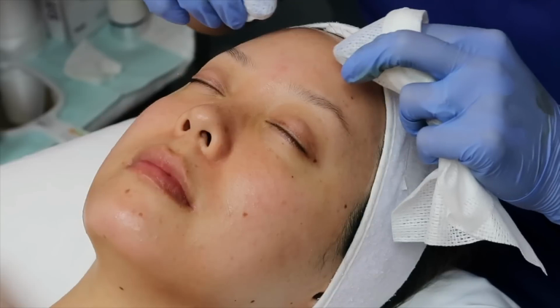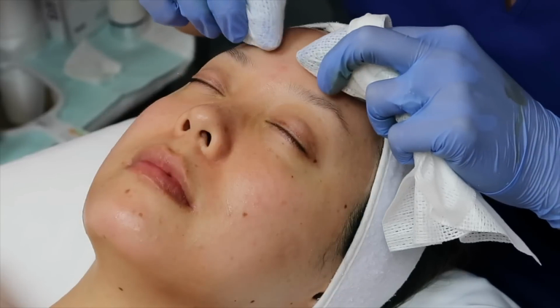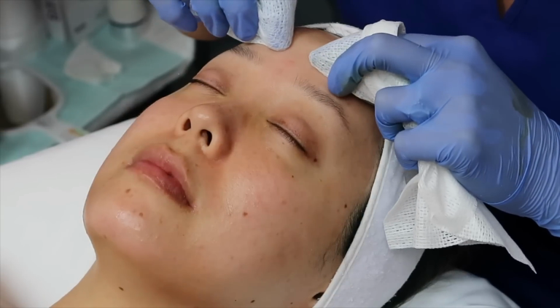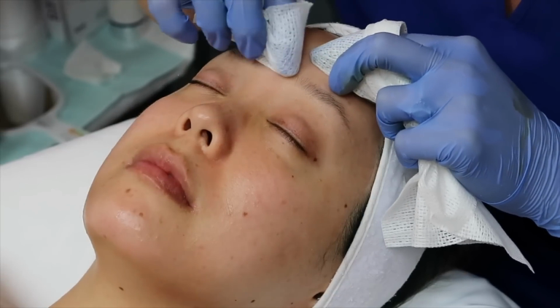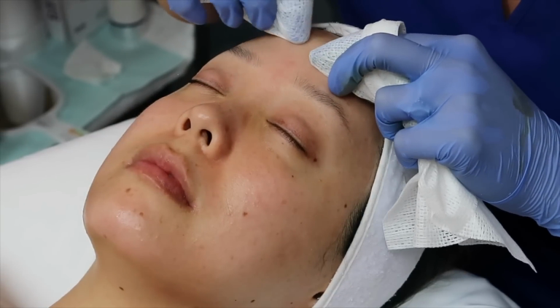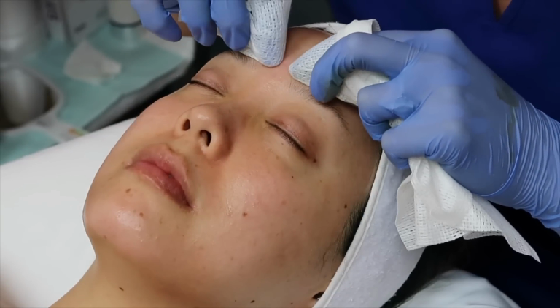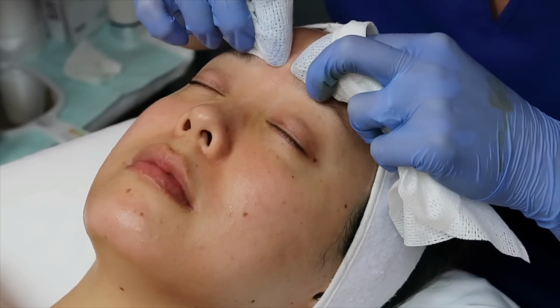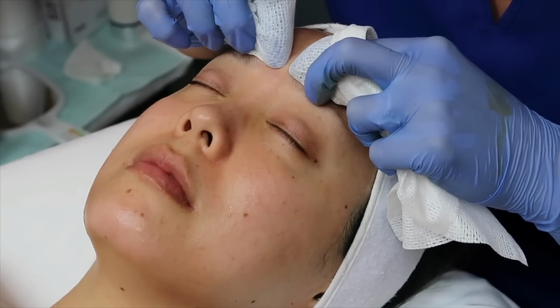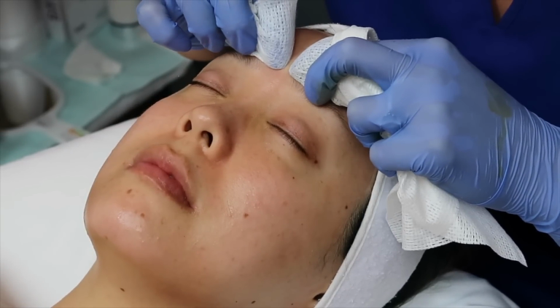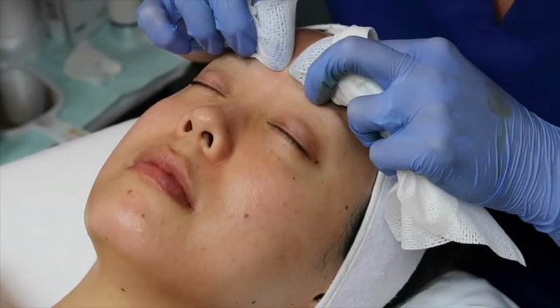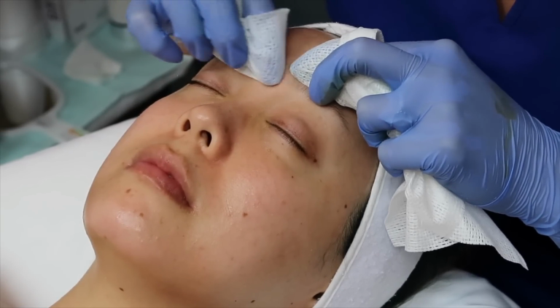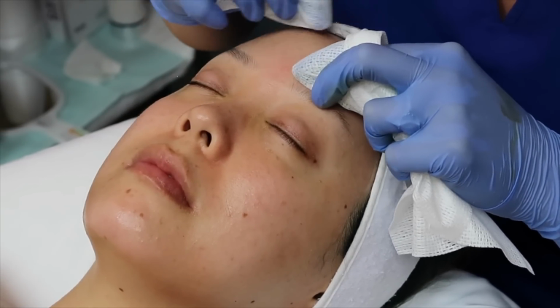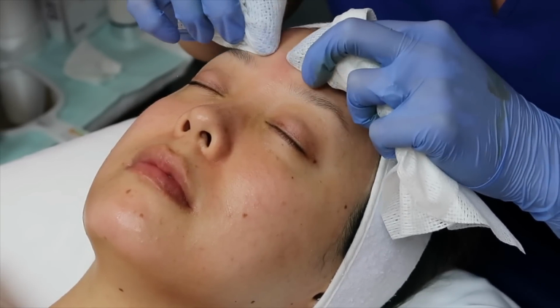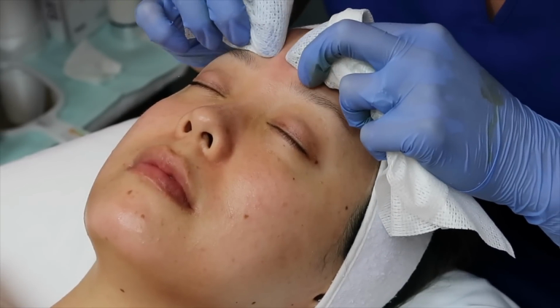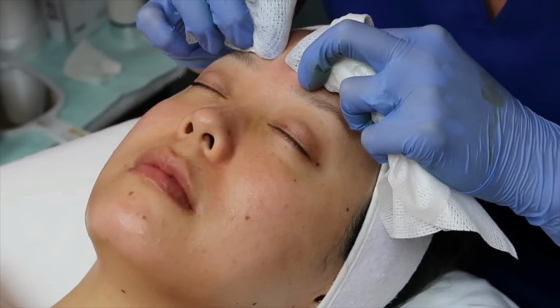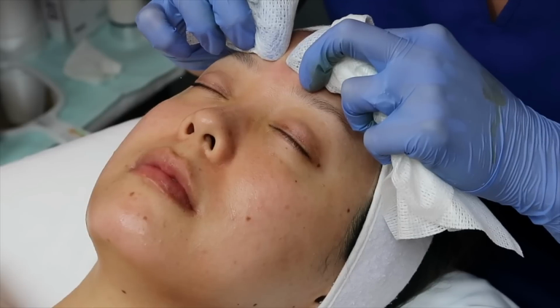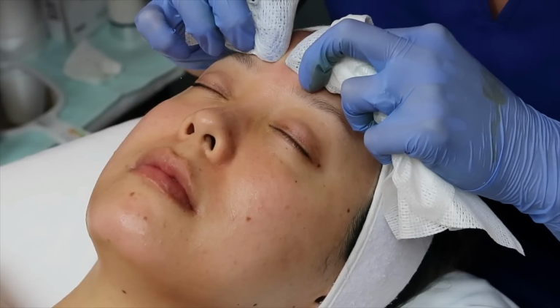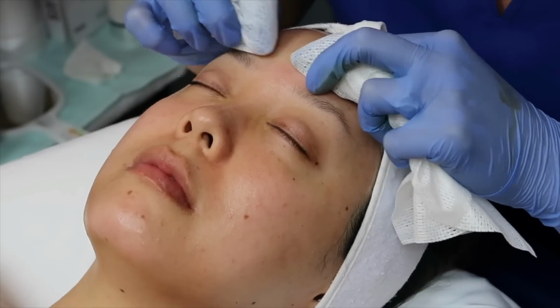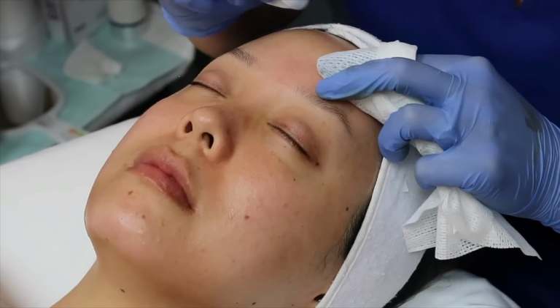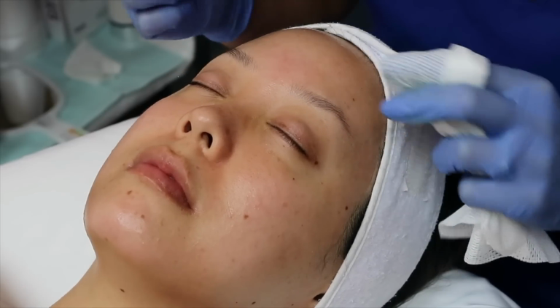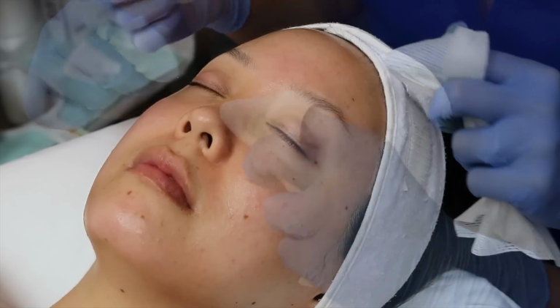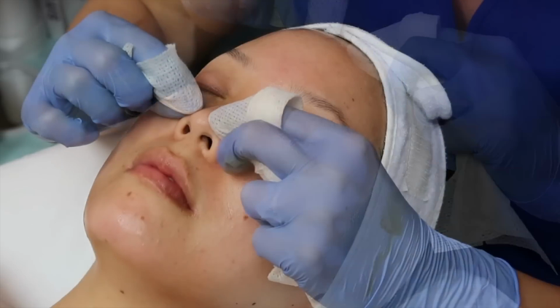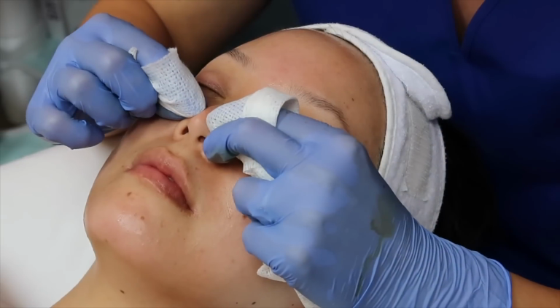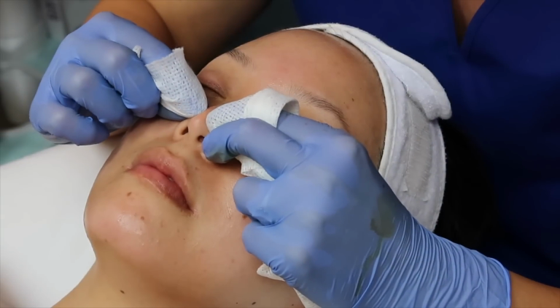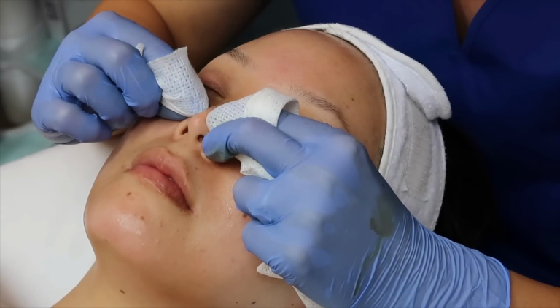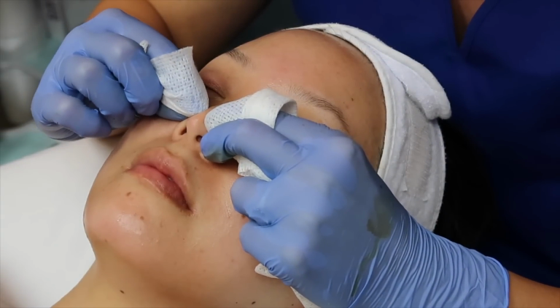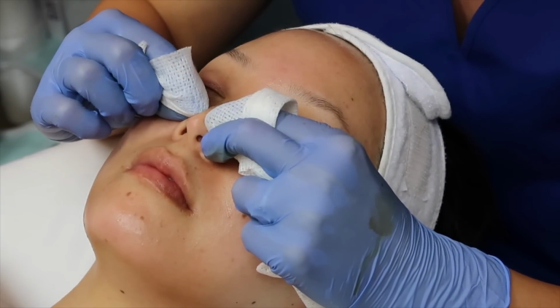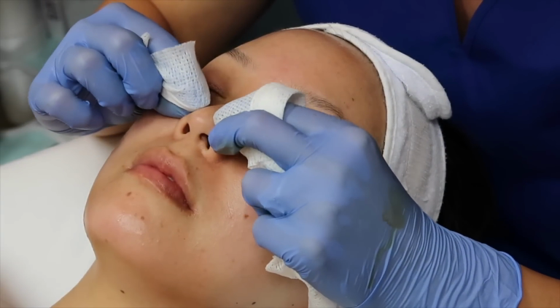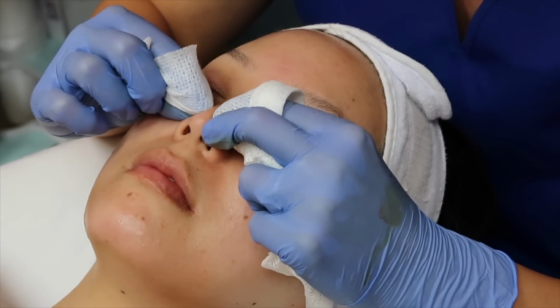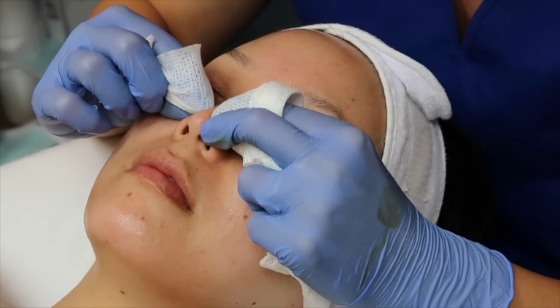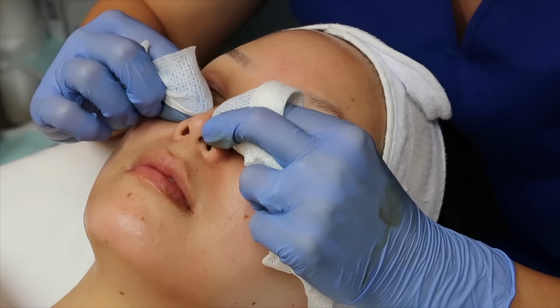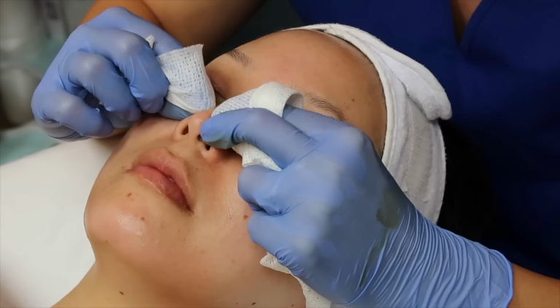You can see here she's just going in for any of the minor bits left over that the machine didn't get, using her fingers to do so. Again, please do not do this at home — make sure you see a licensed professional before doing any extractions.